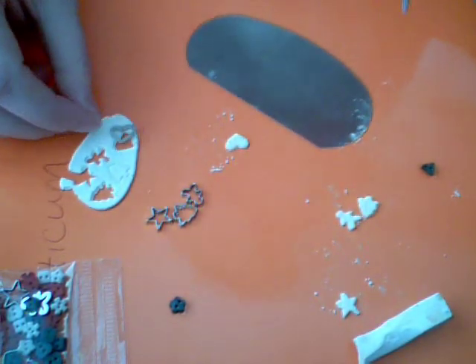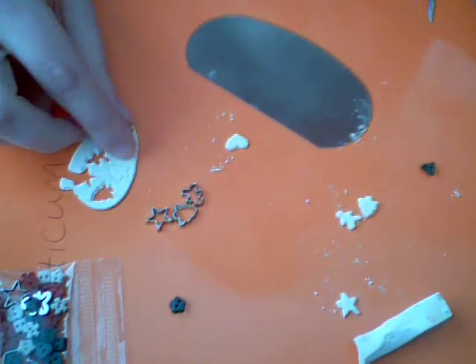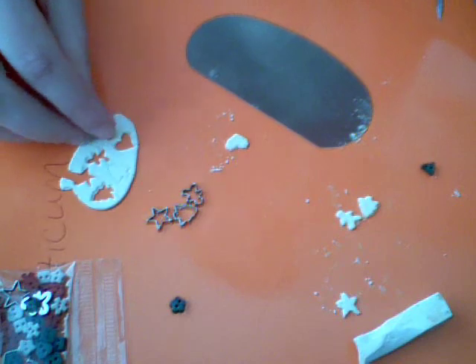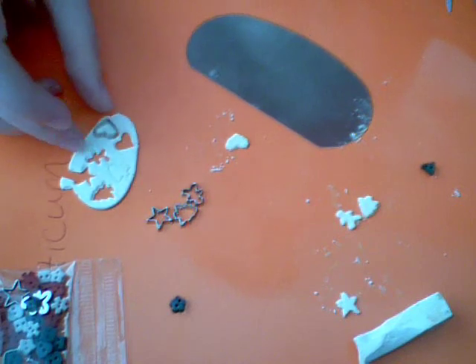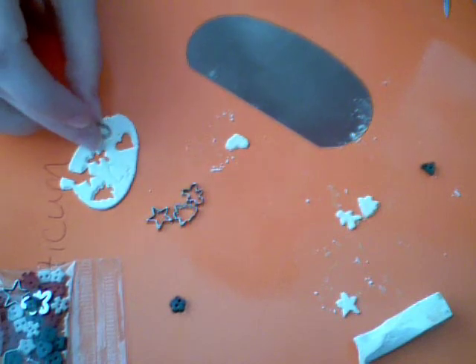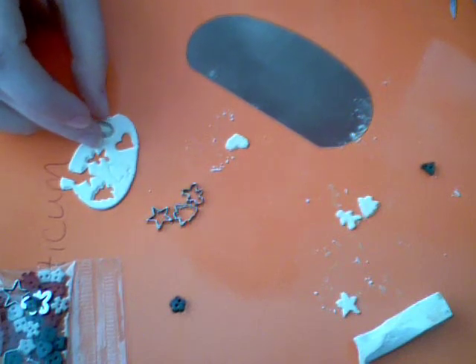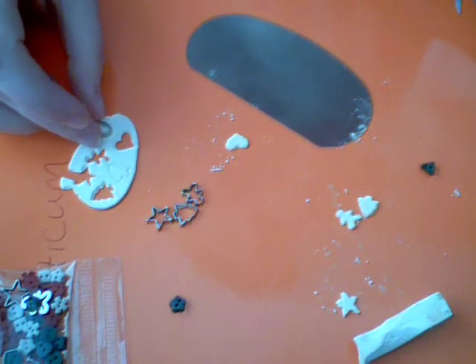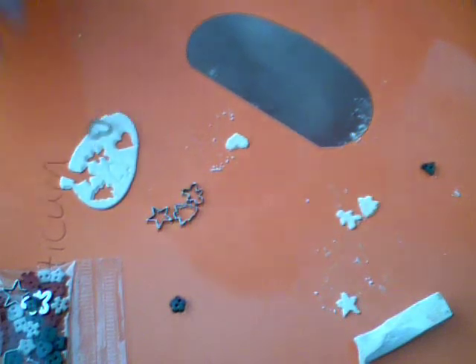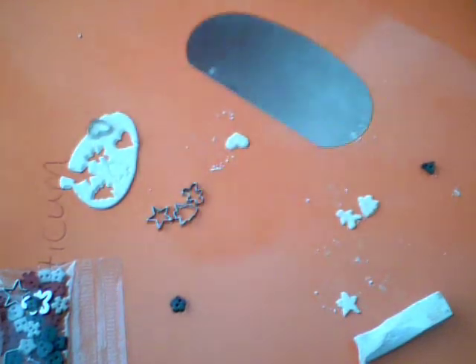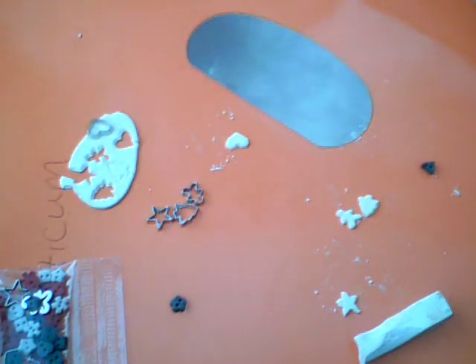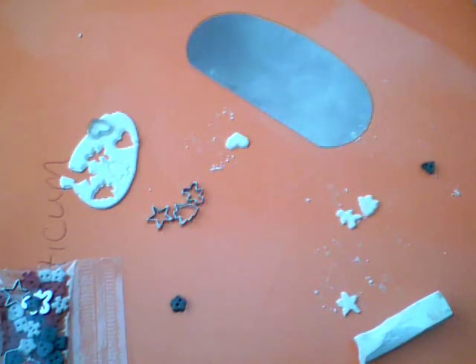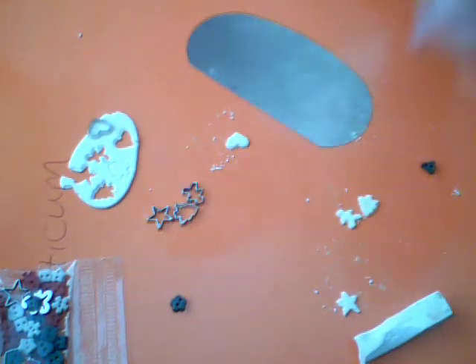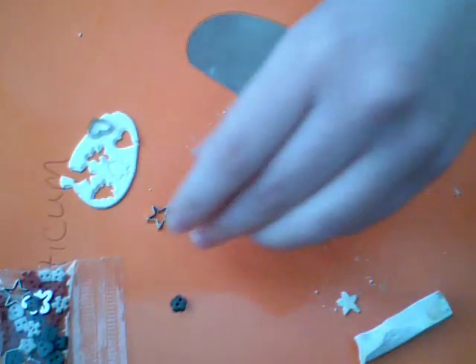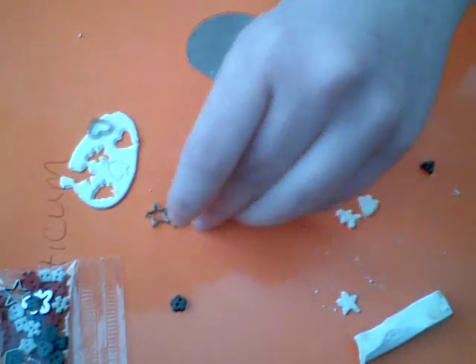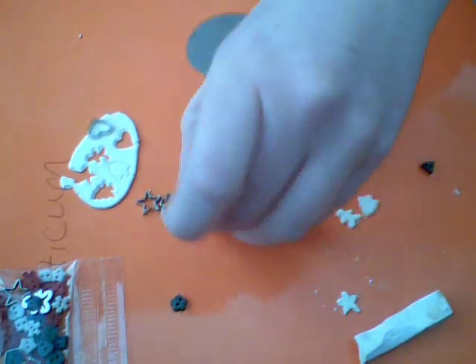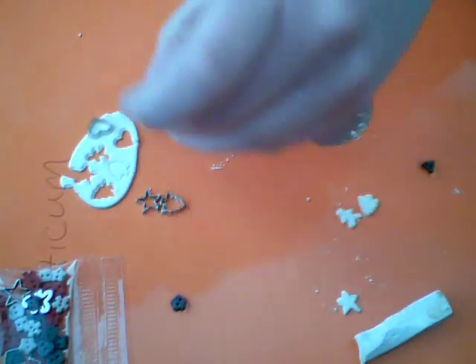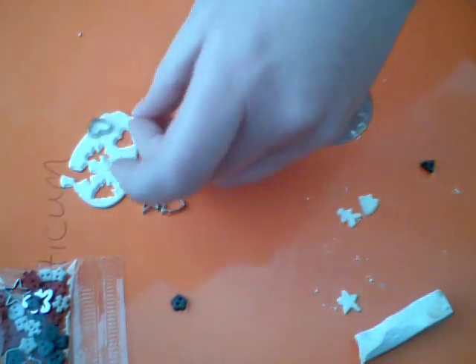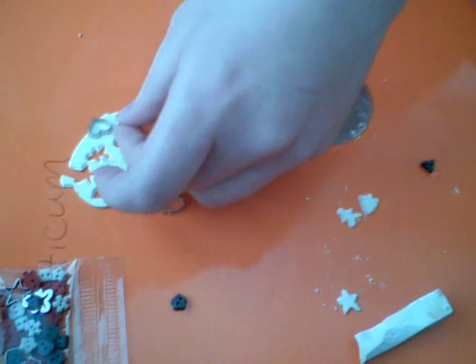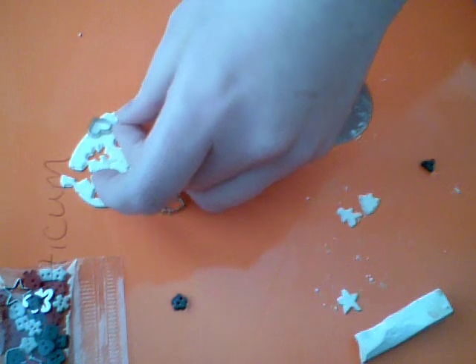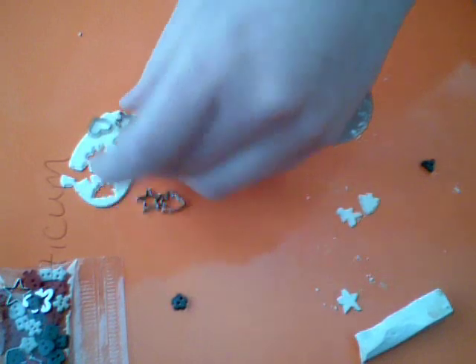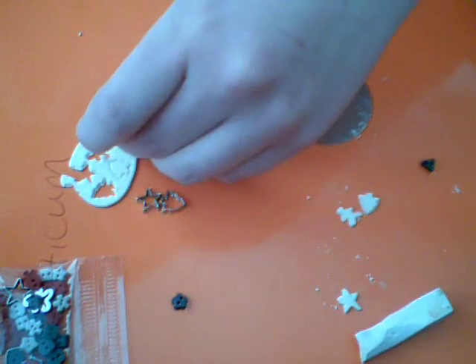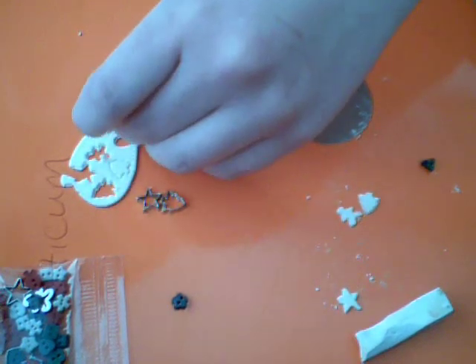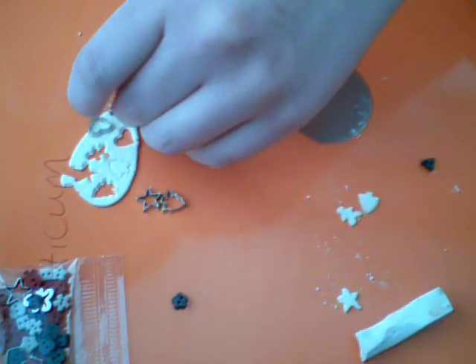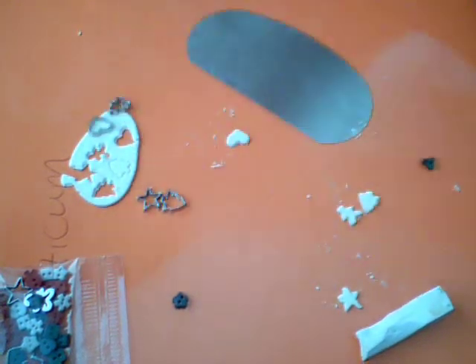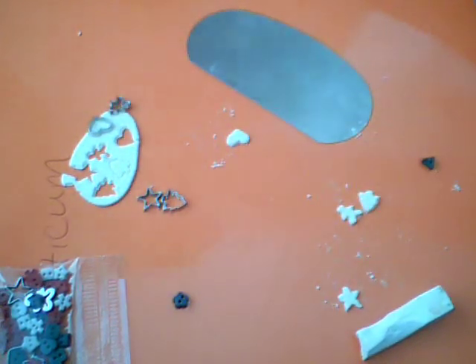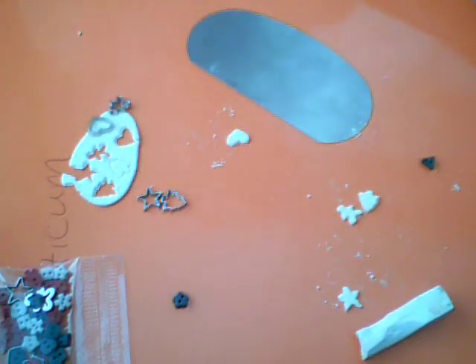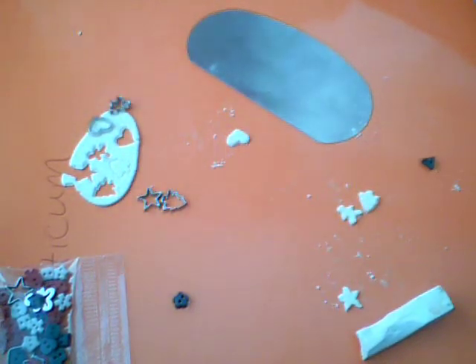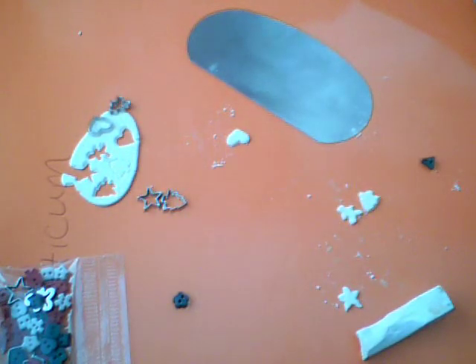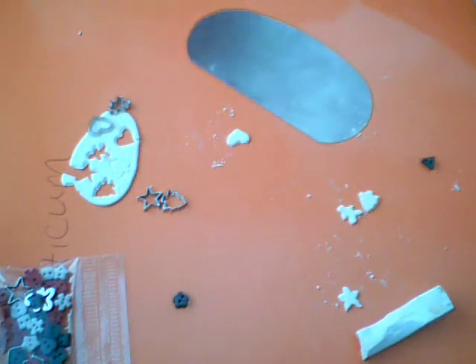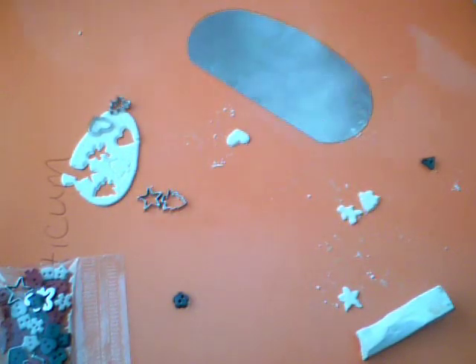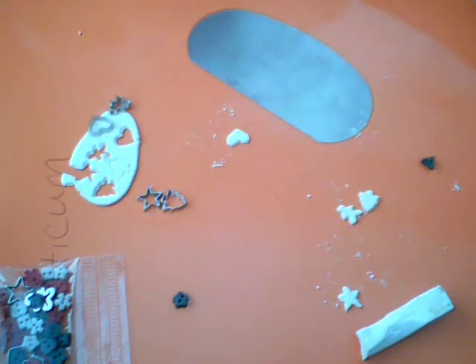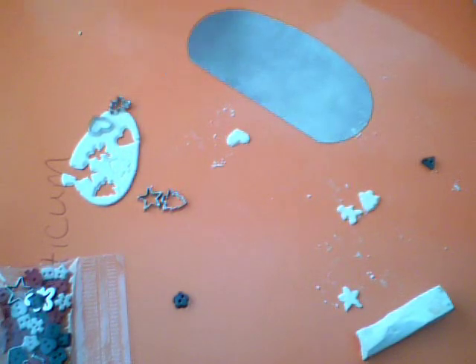You can flip your cookie cutters up for a little Christmas scene. Isn't that cute? Okay, see you later guys.